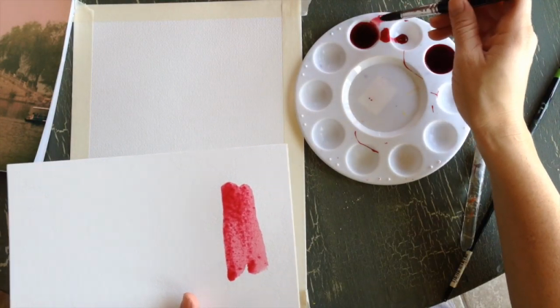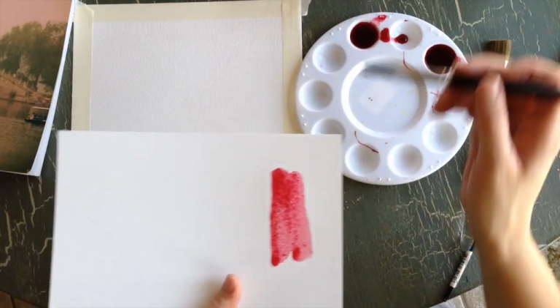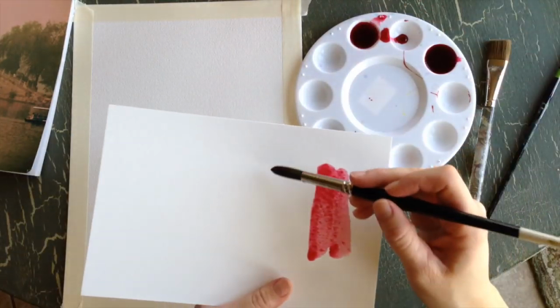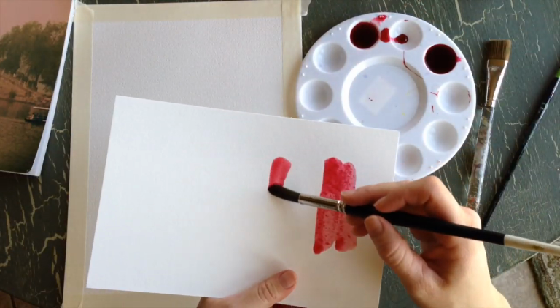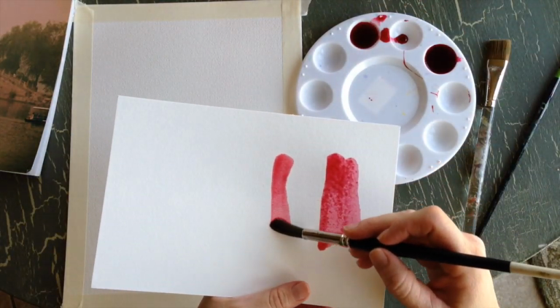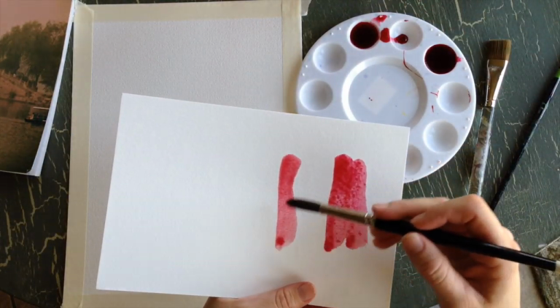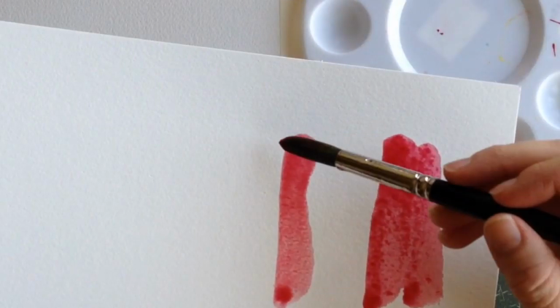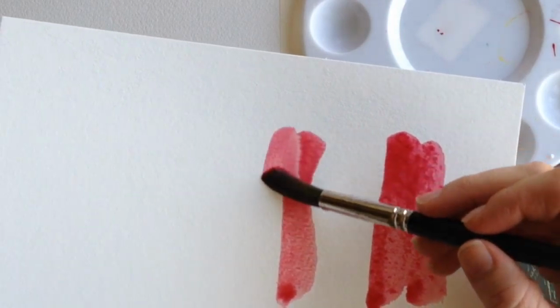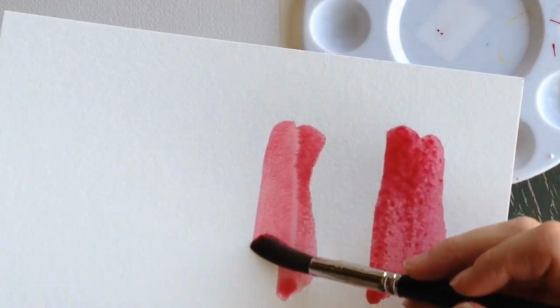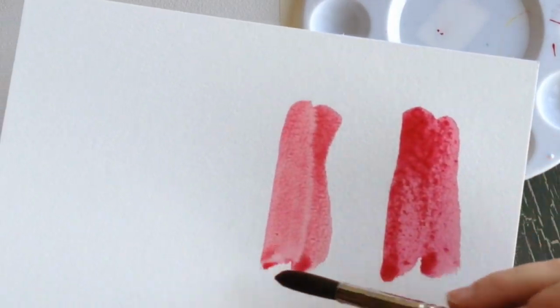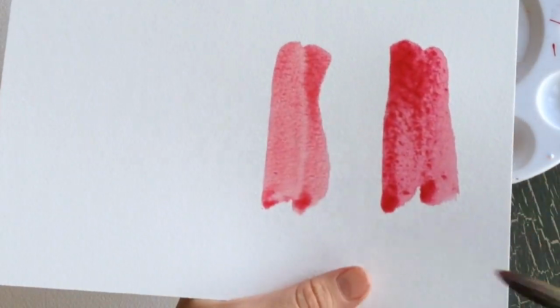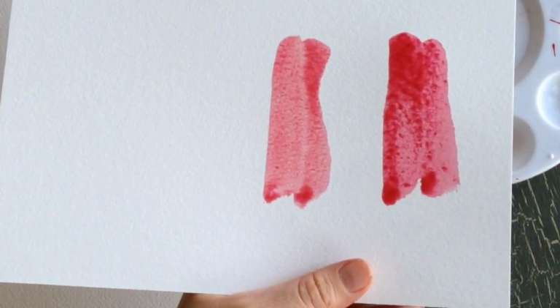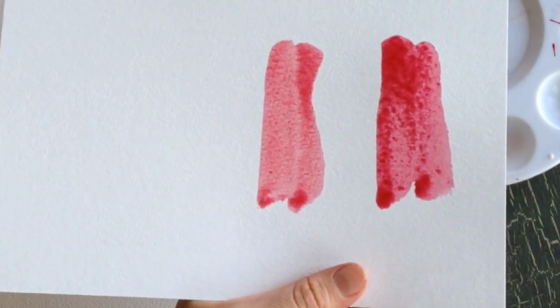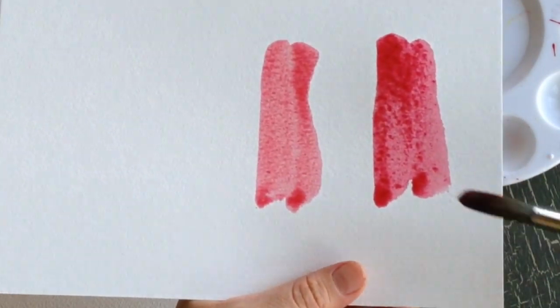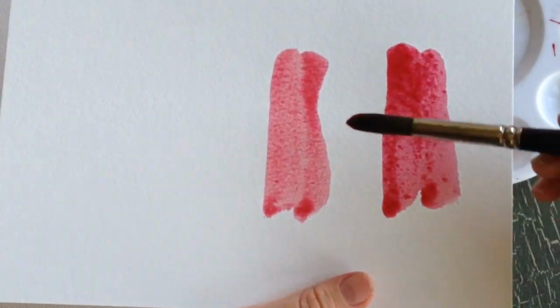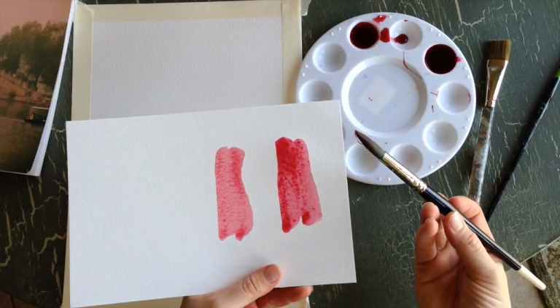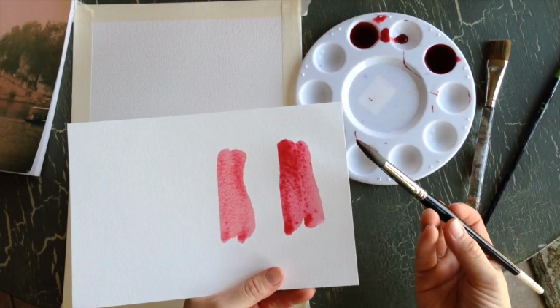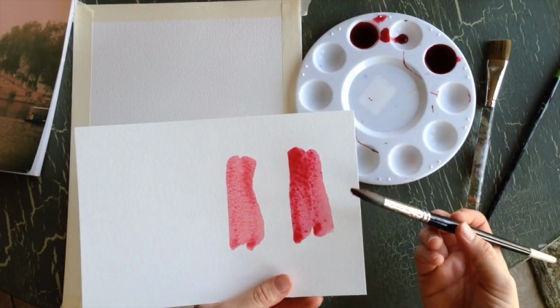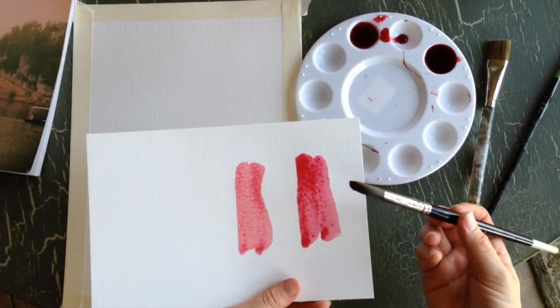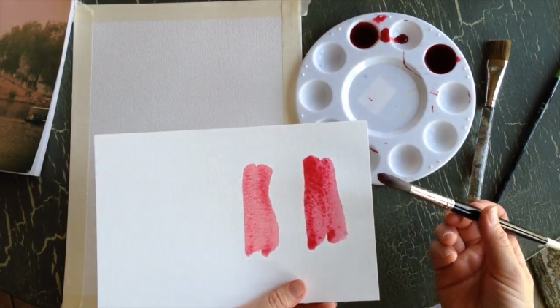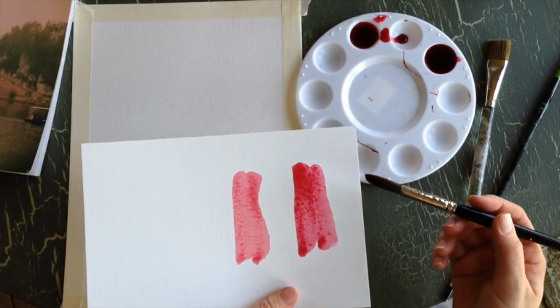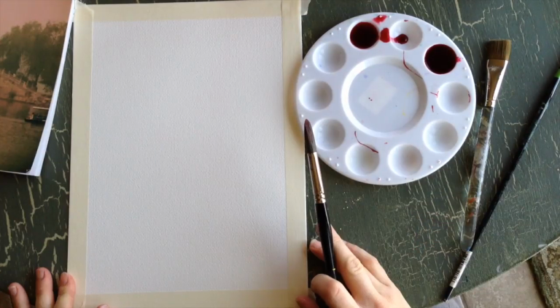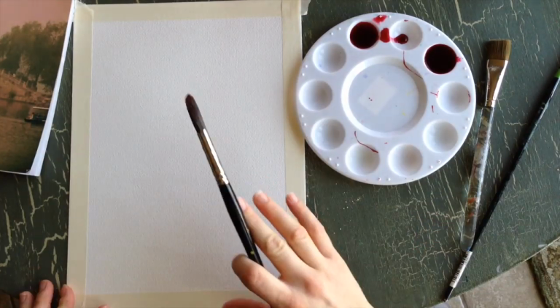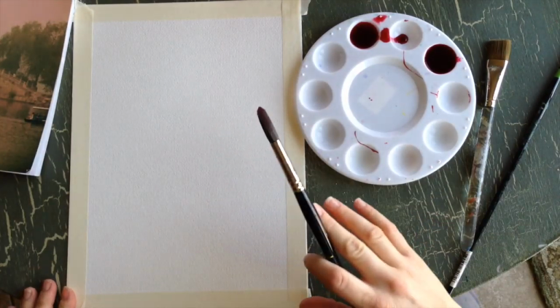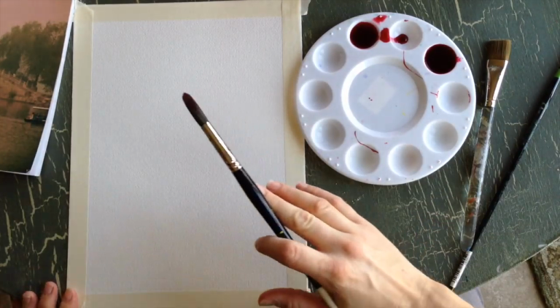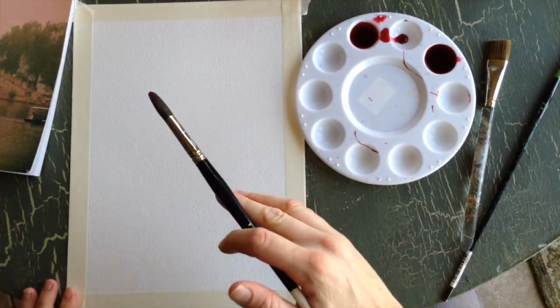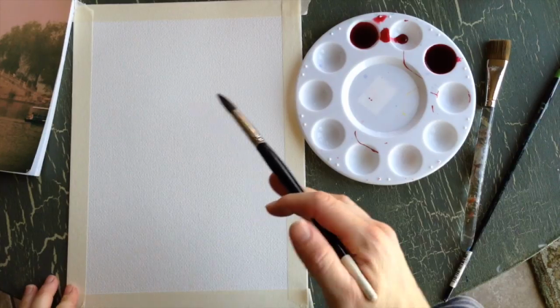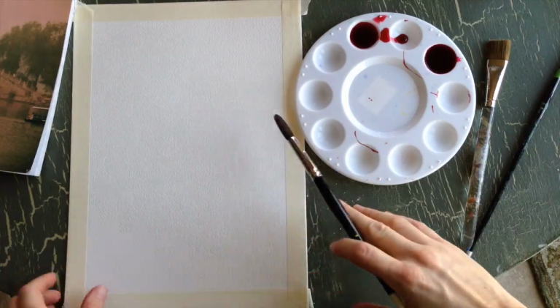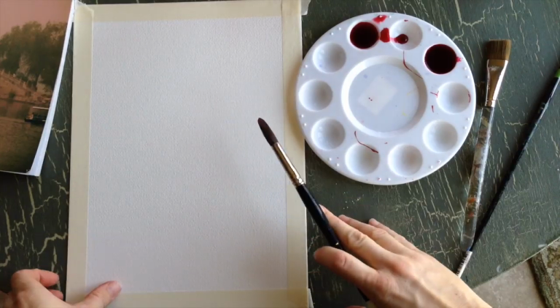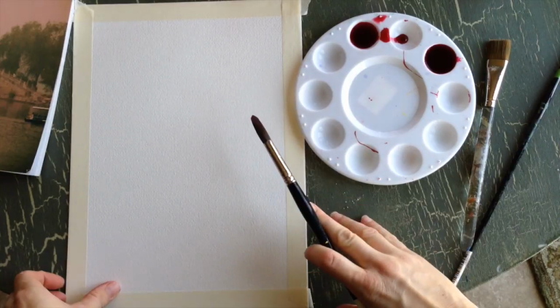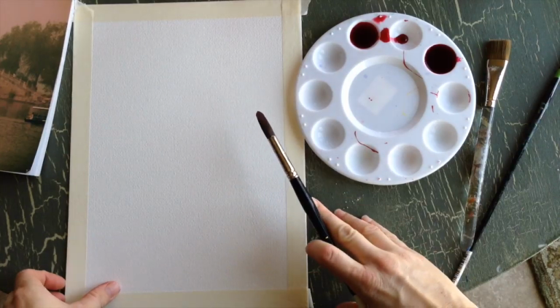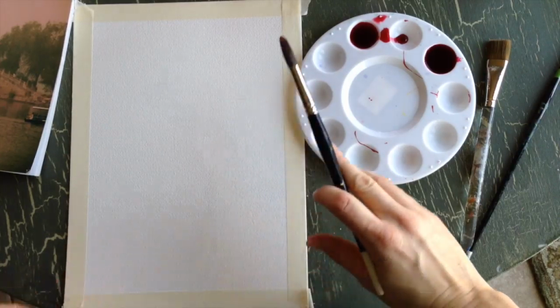Now let's see what this looks like to paint. I'm going to paint a scene from a picture that I took when I was in China.